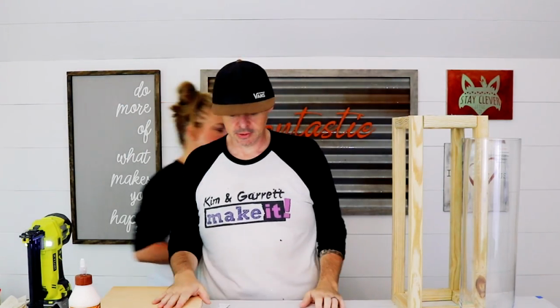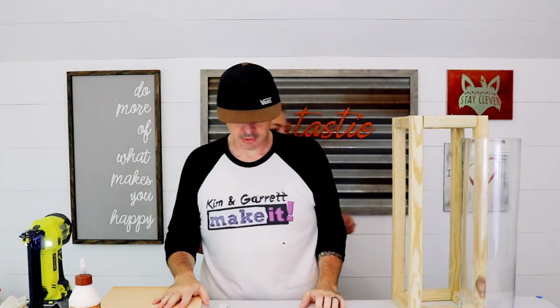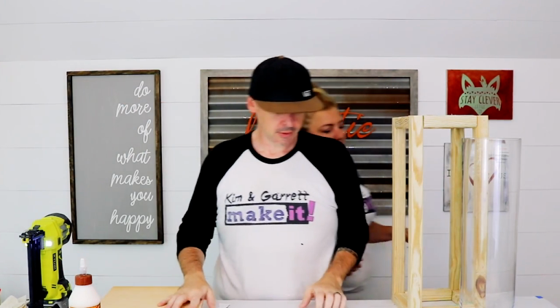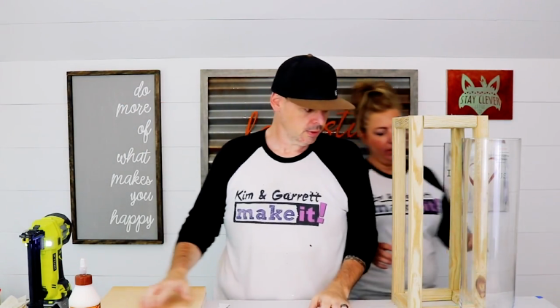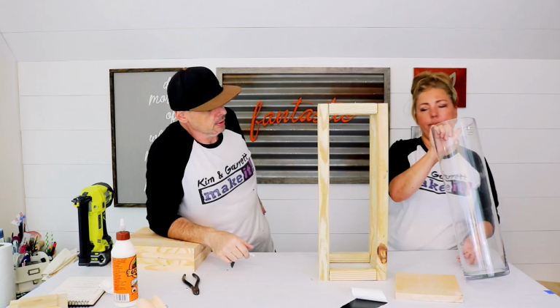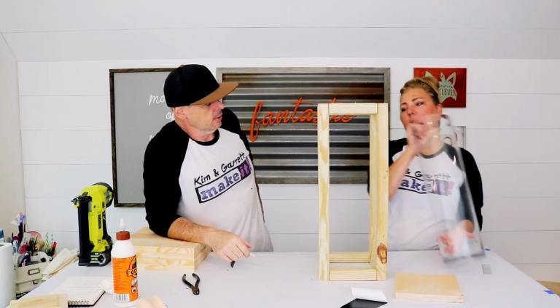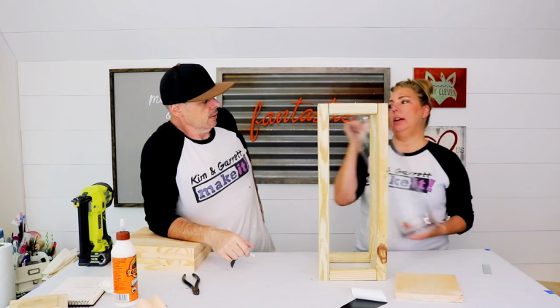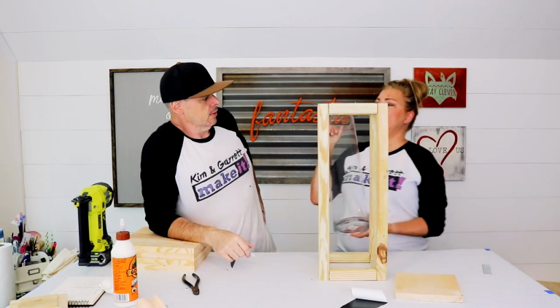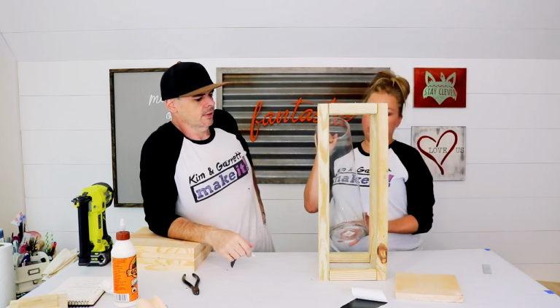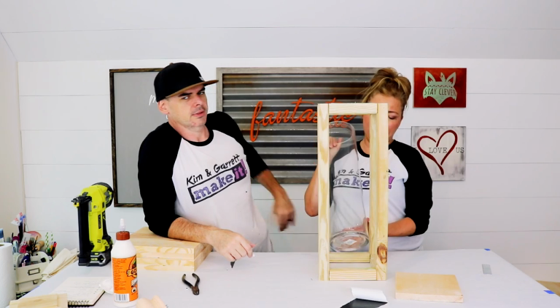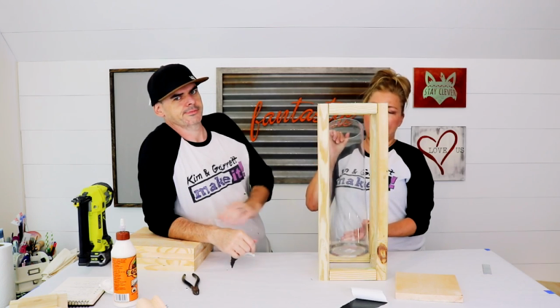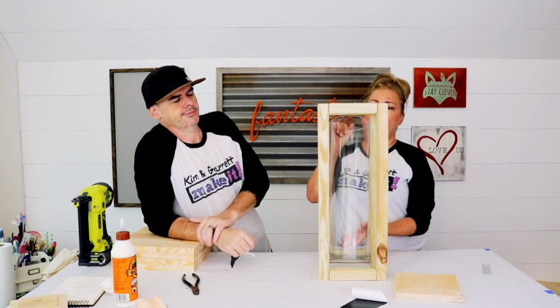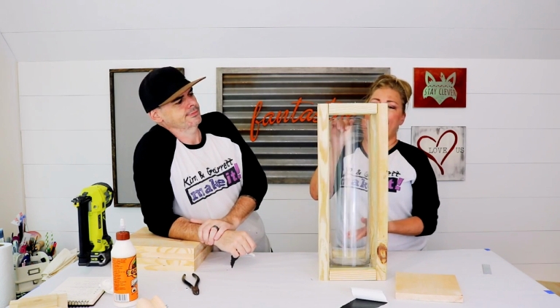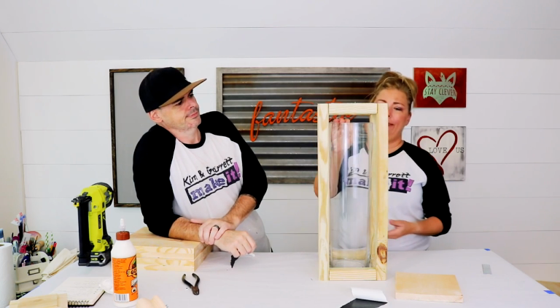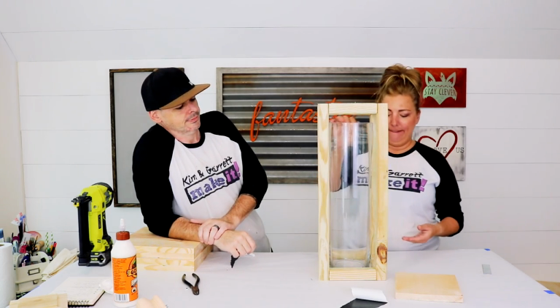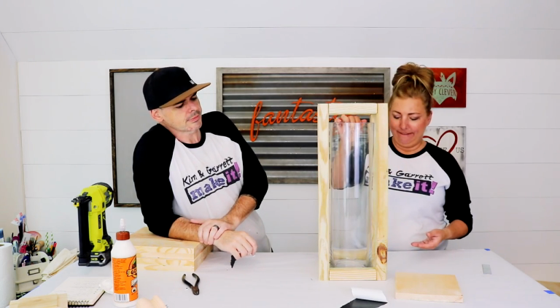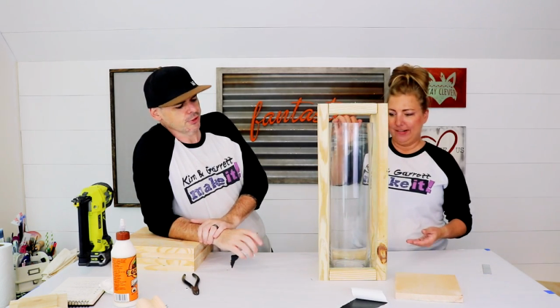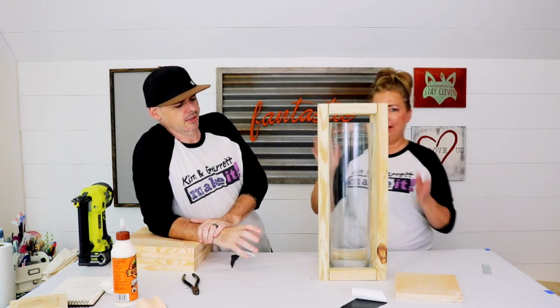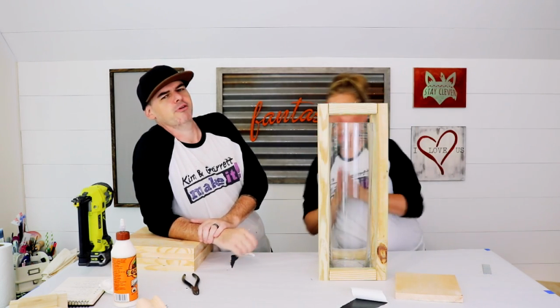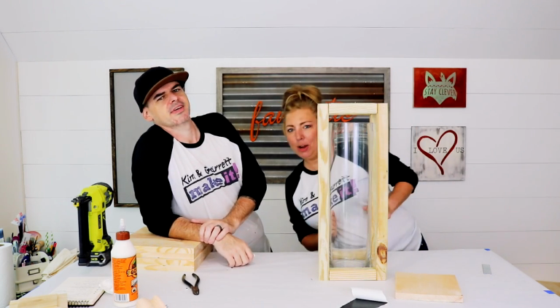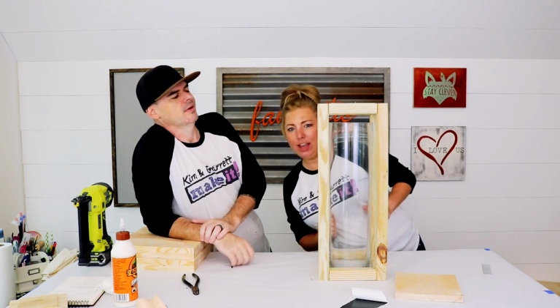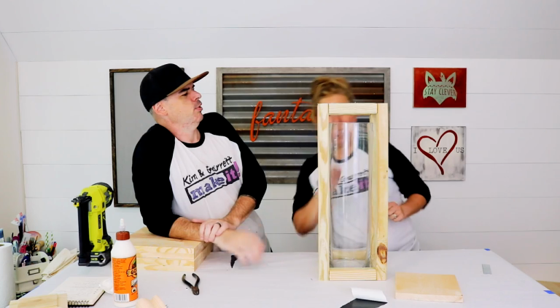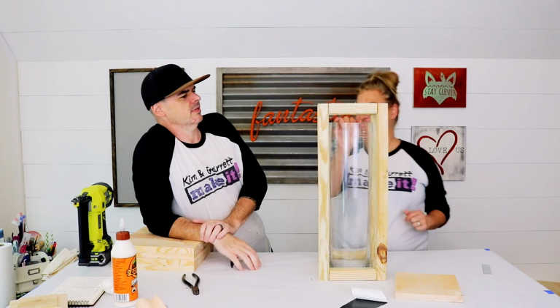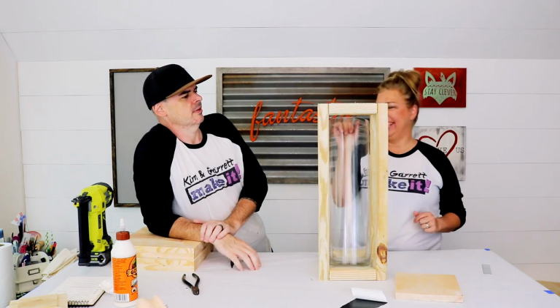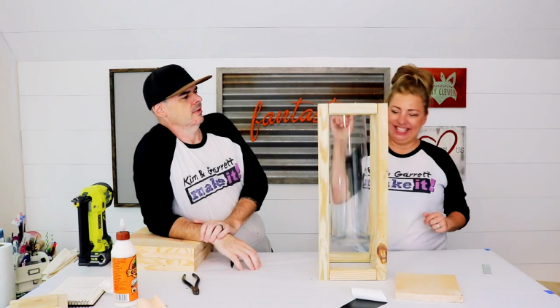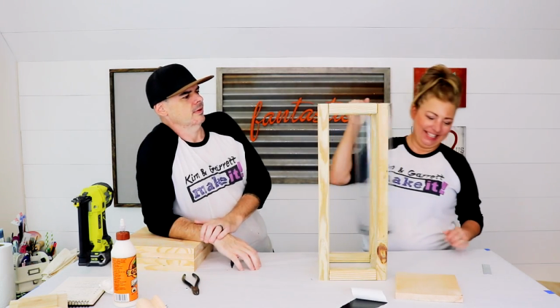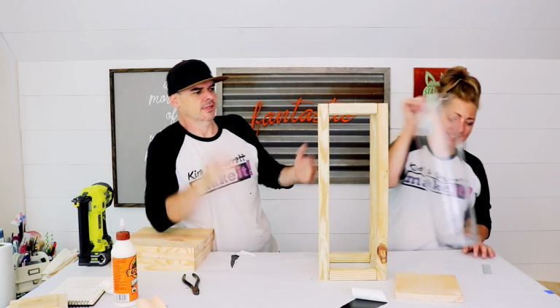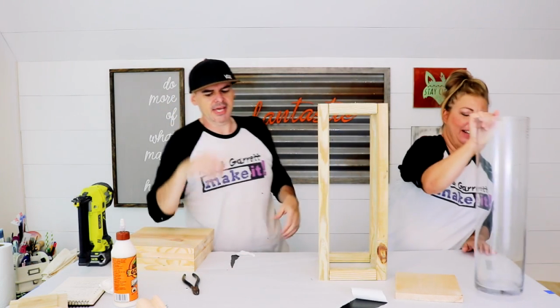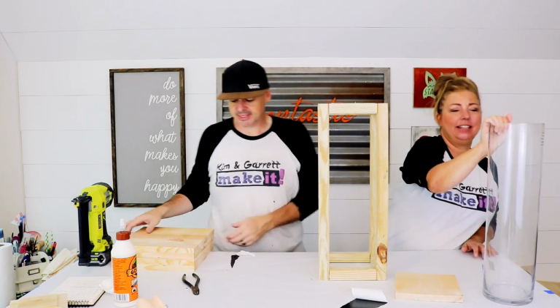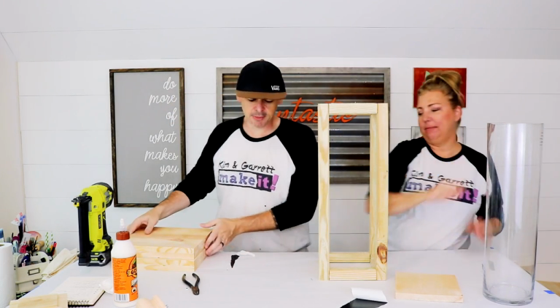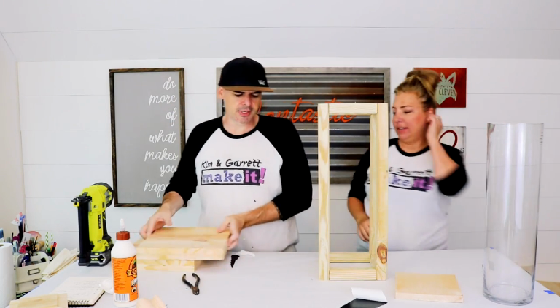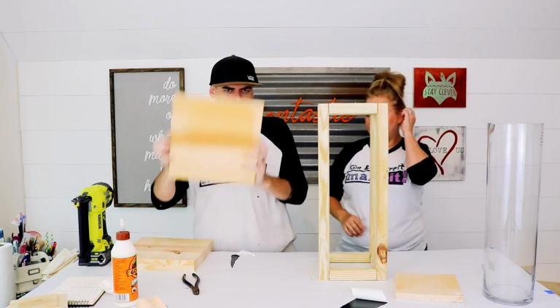Now we're gonna attach it to the top and bottom of those 2x12s. Let's make sure this cylinder will fit. Let me double check your math here. Look at that — perfect! Now we're gonna add the top and the bottom.